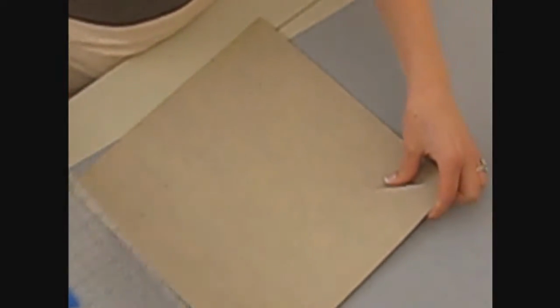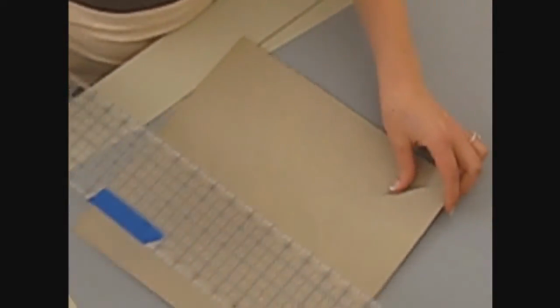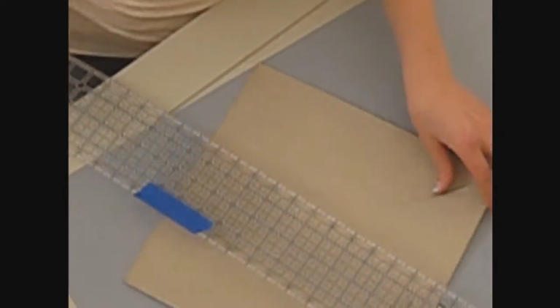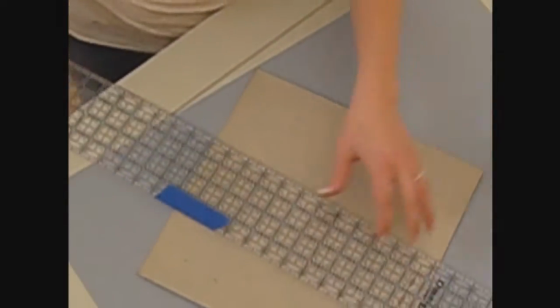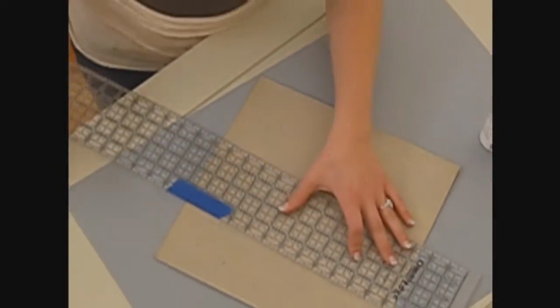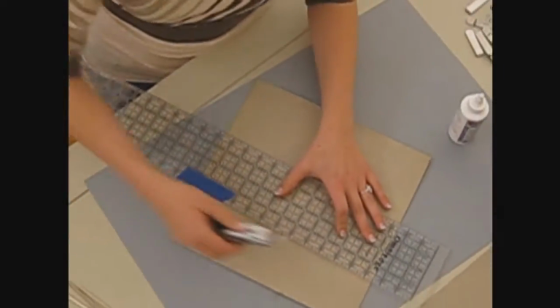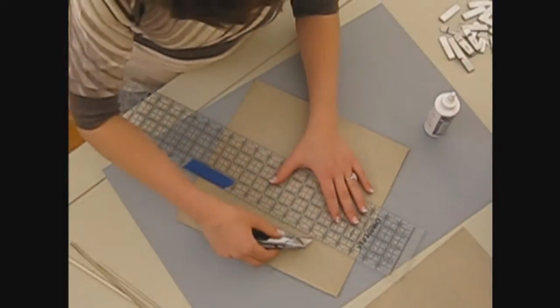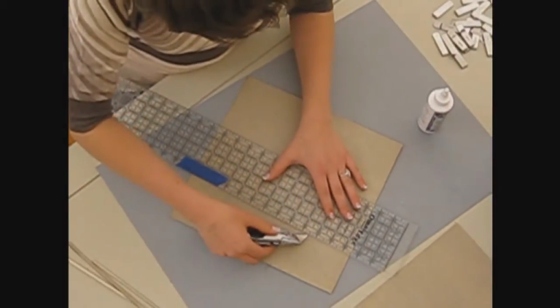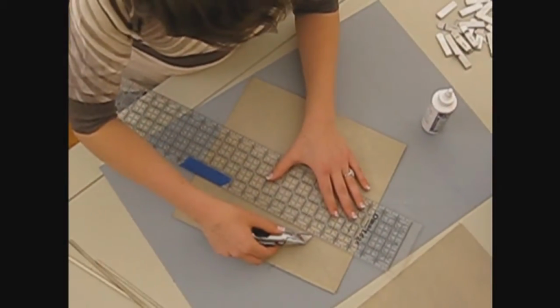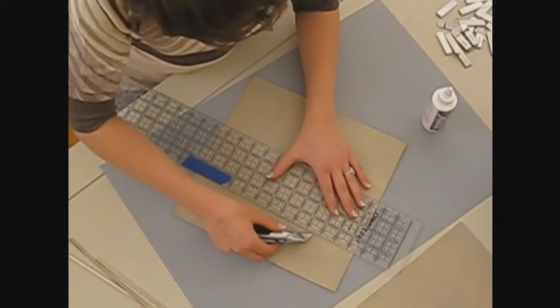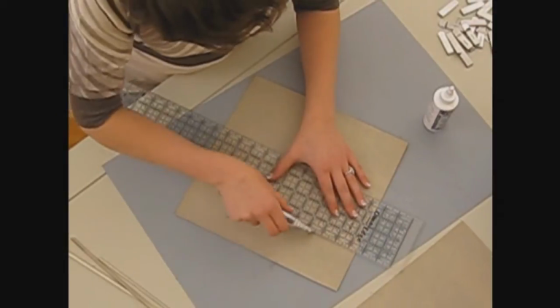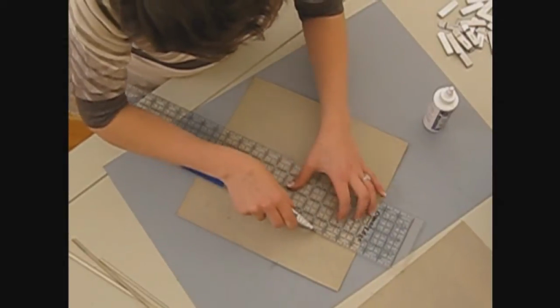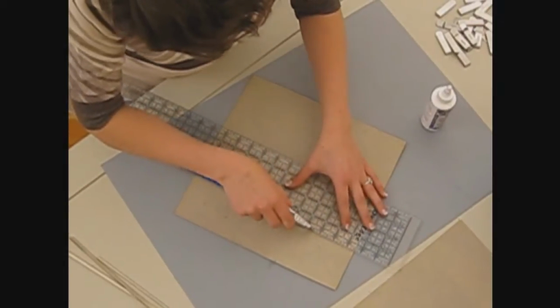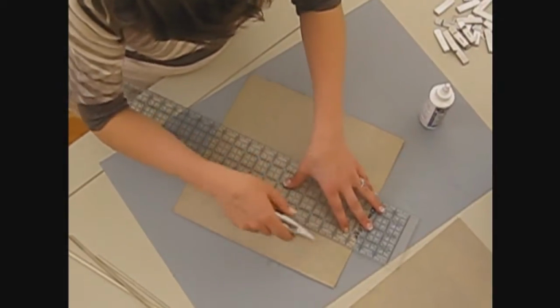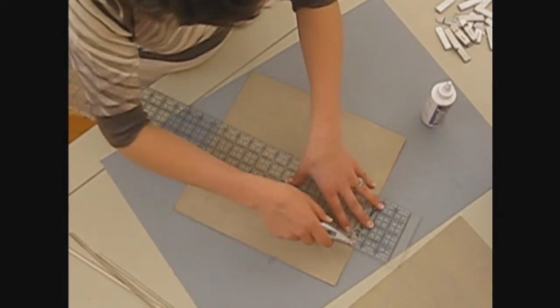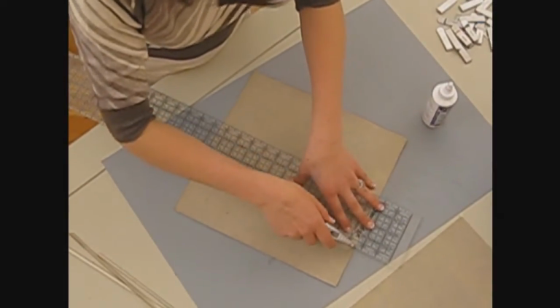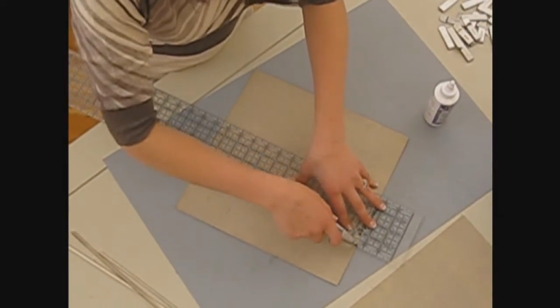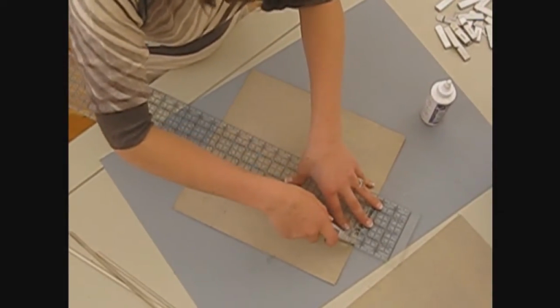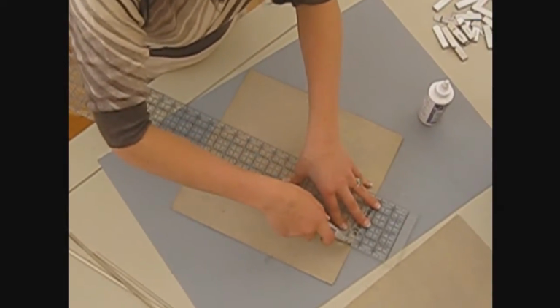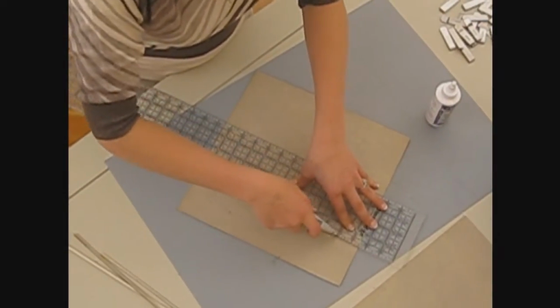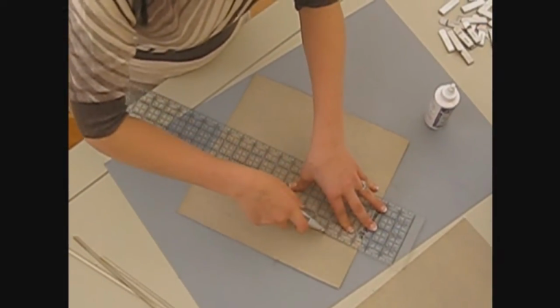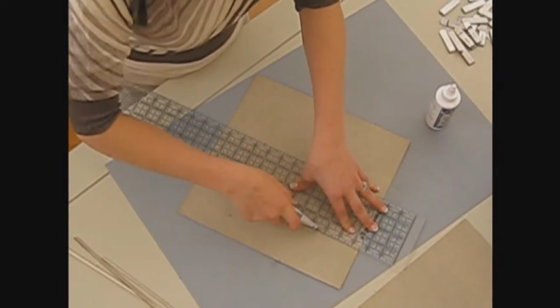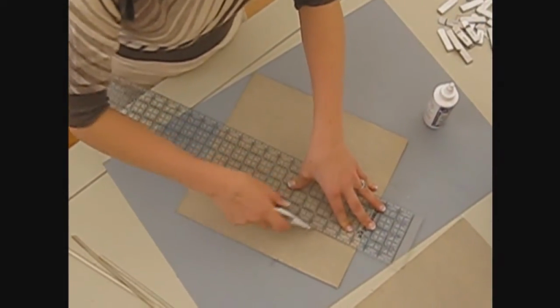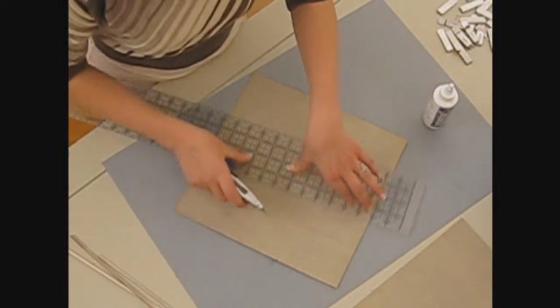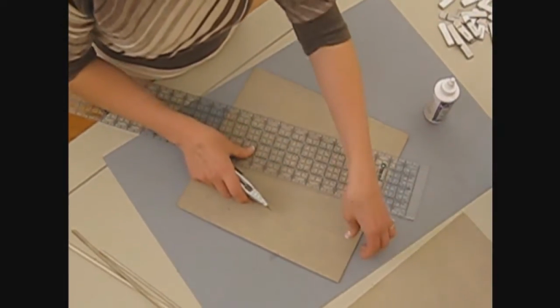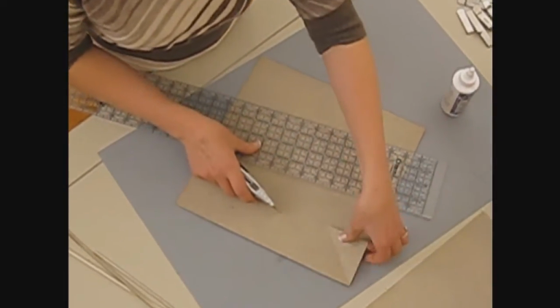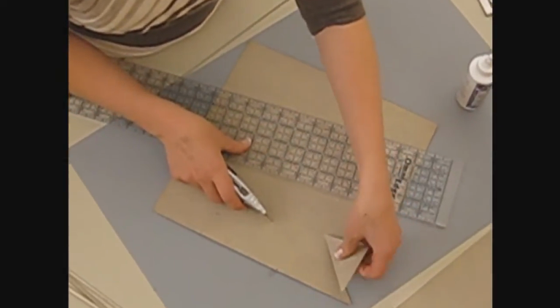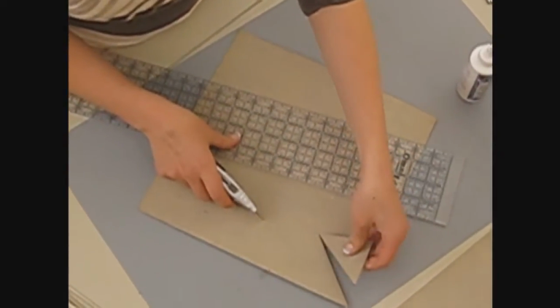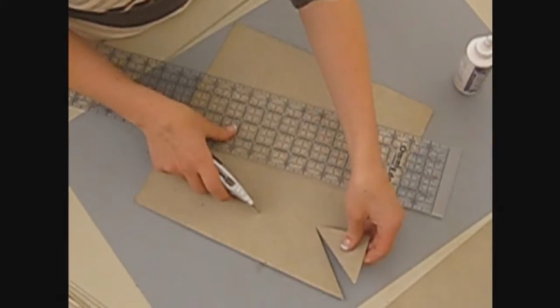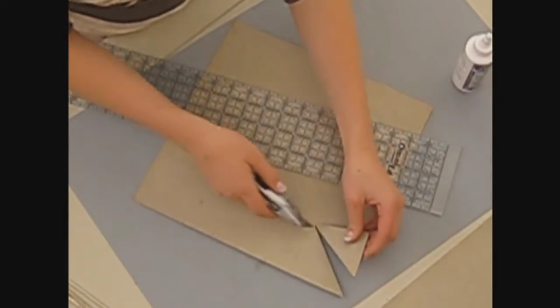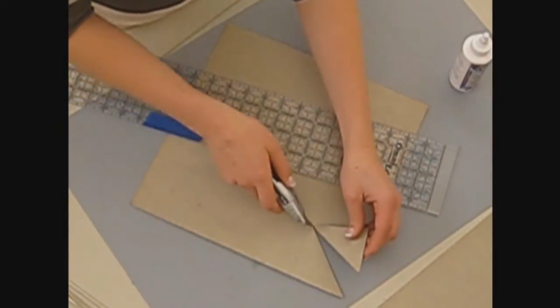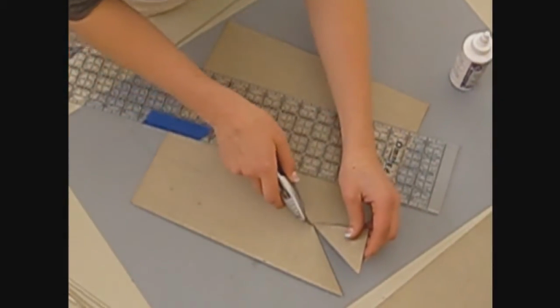Next I'm going to follow one of those lines, just until I can pull that triangle out.